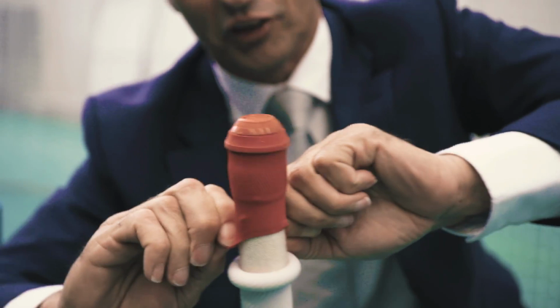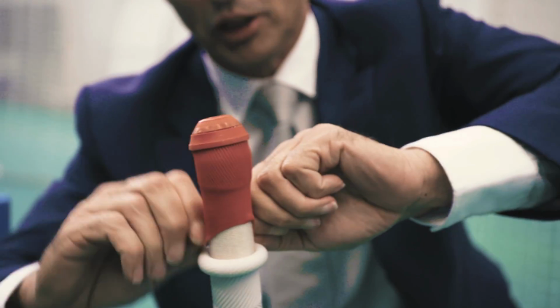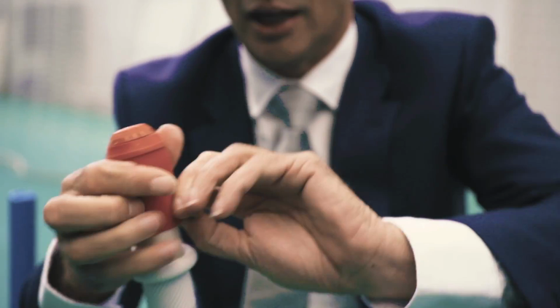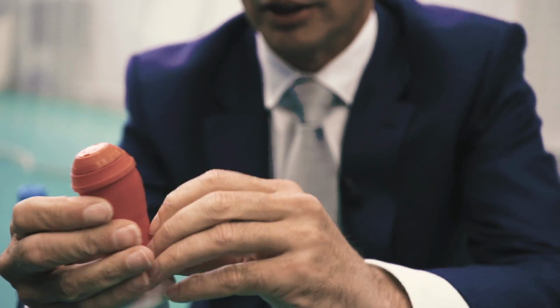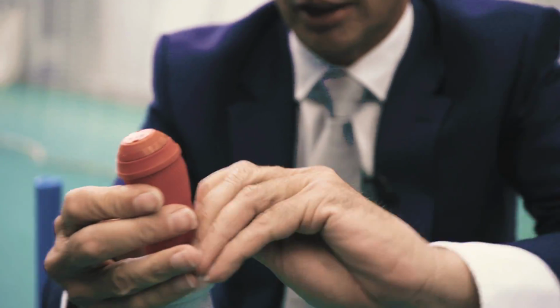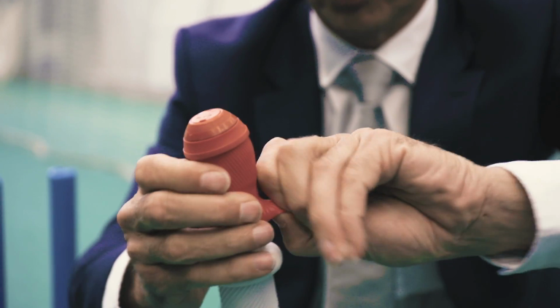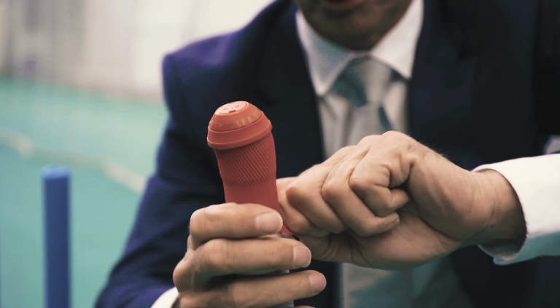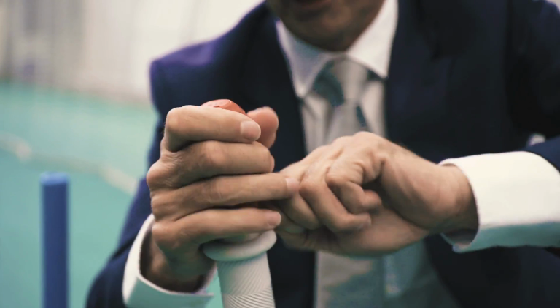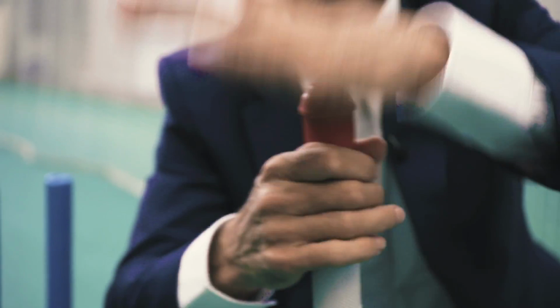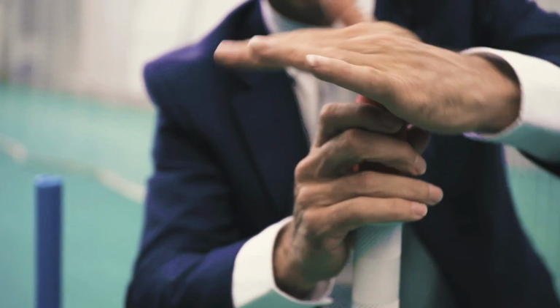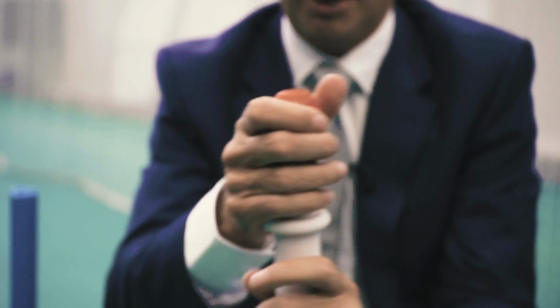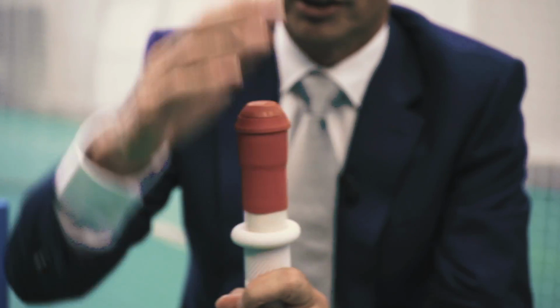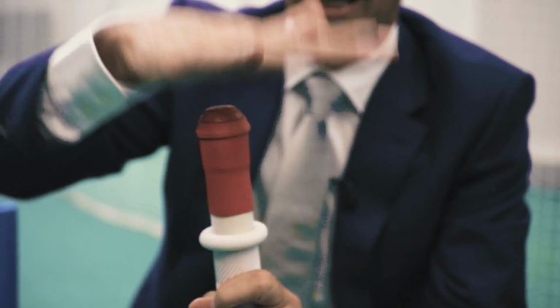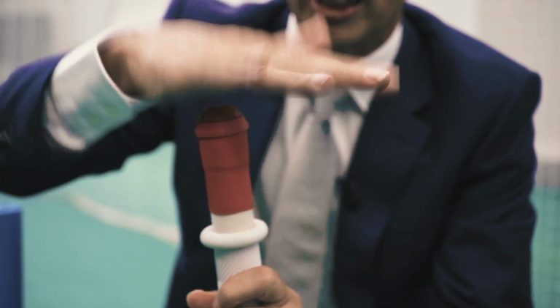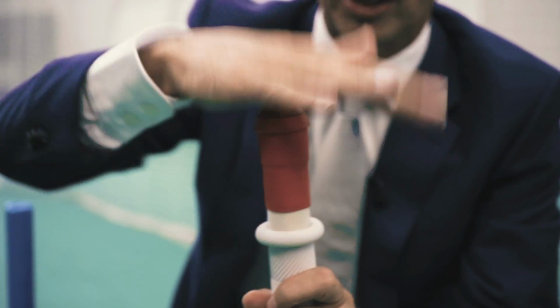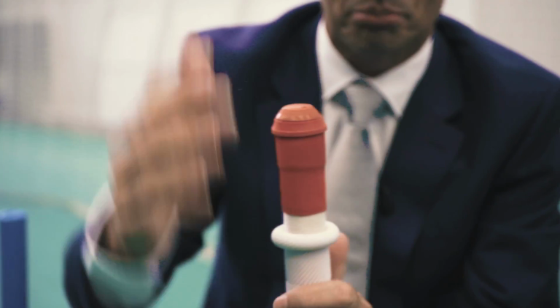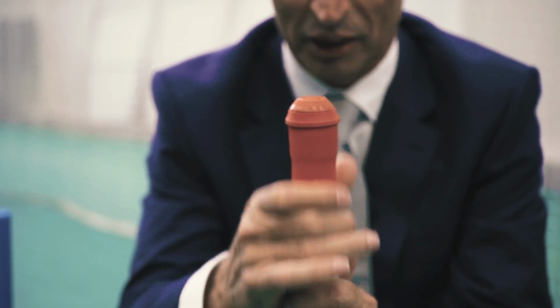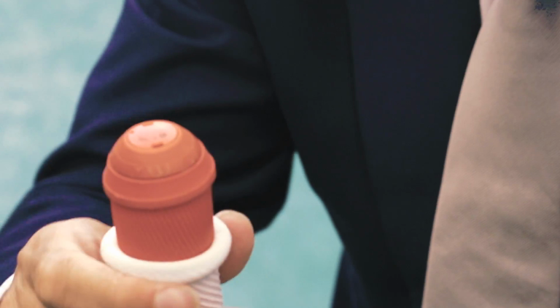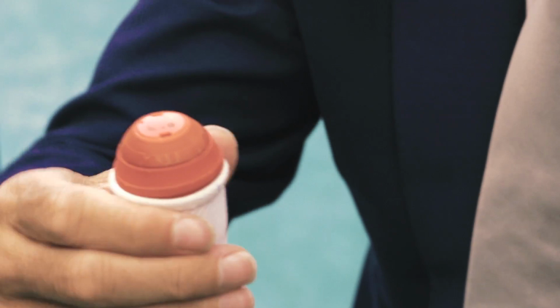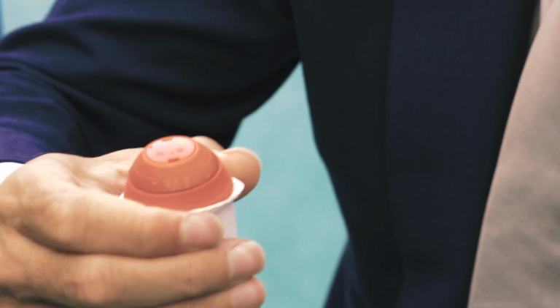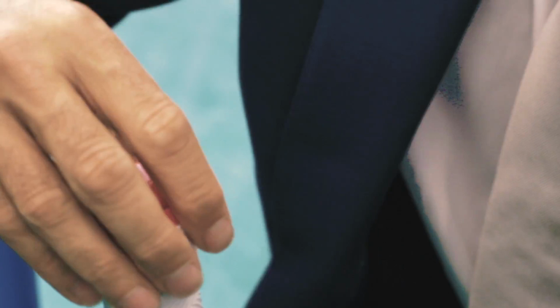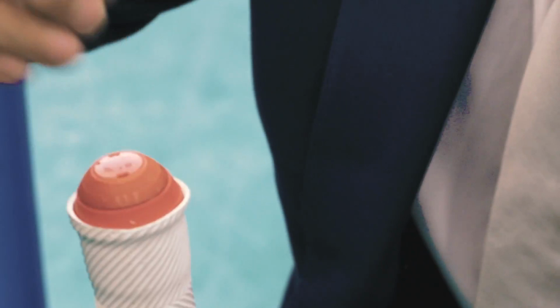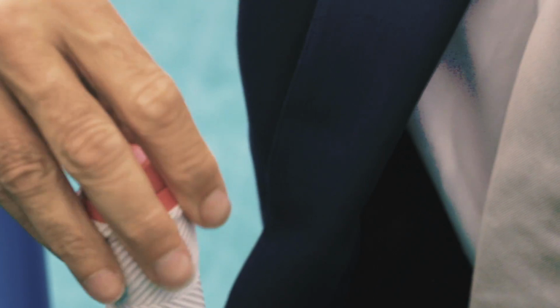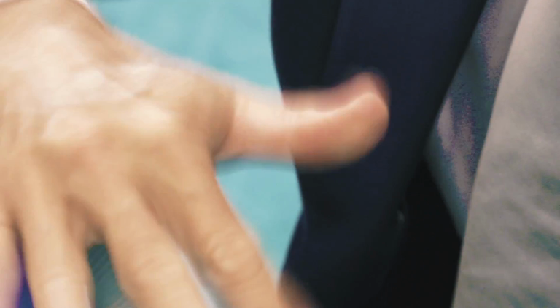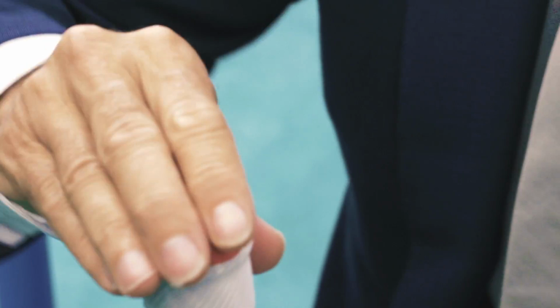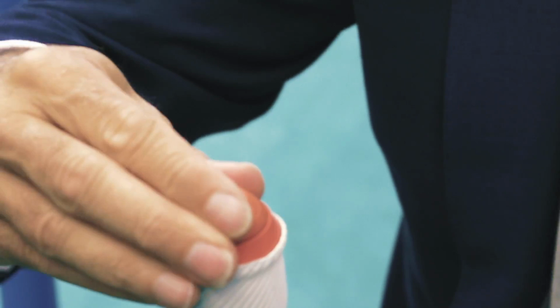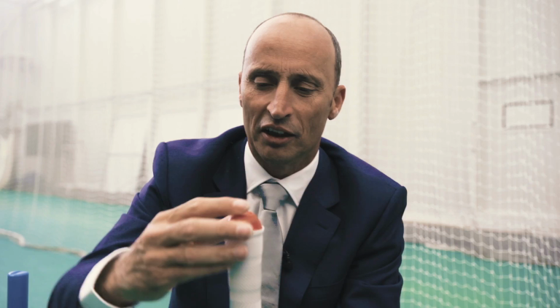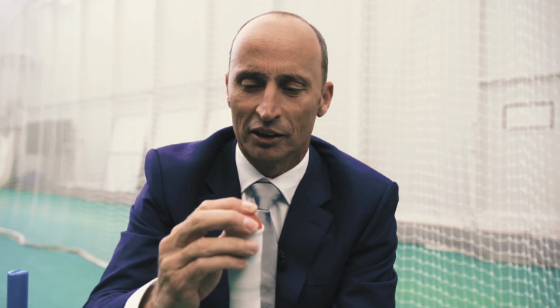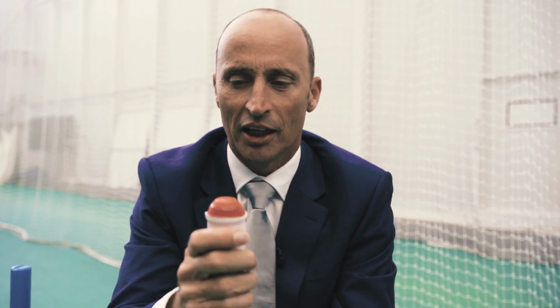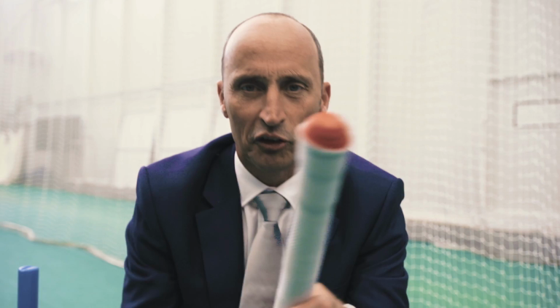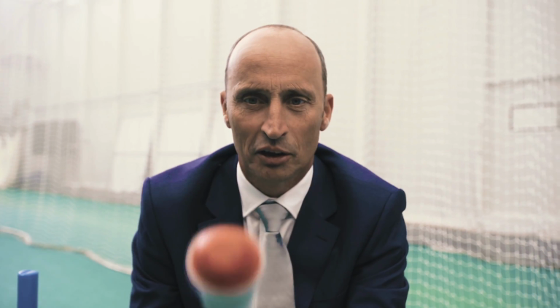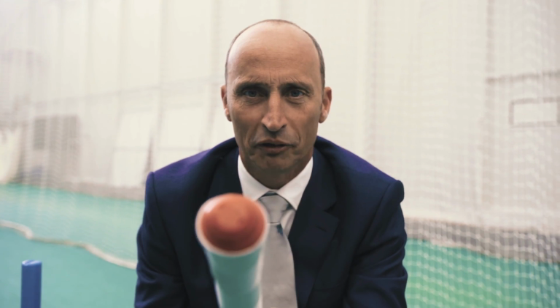You just keep pulling it down, come down this side, pull it down, give it a bit of a tap without breaking the sensor — they're probably worth a few quid so don't break it. Then roll your bat handle up, put the sensor in, and there it goes. Perfect.